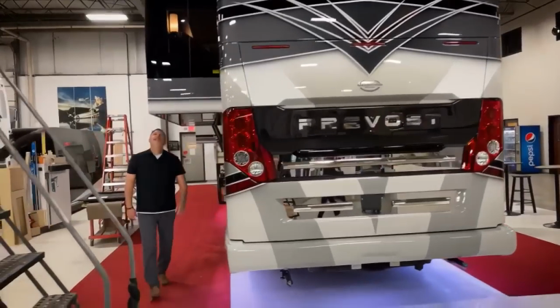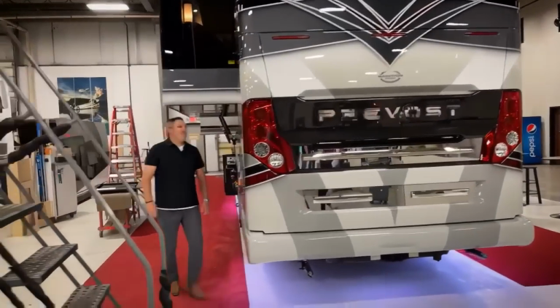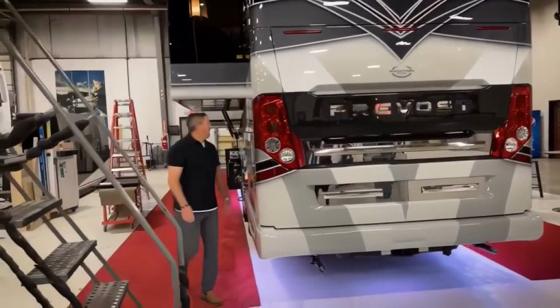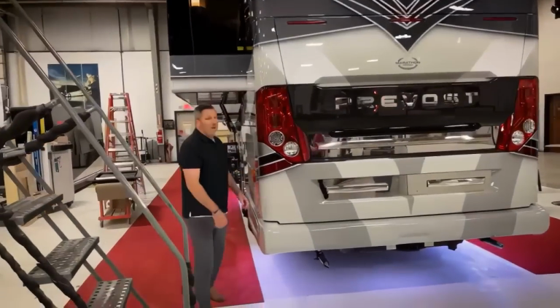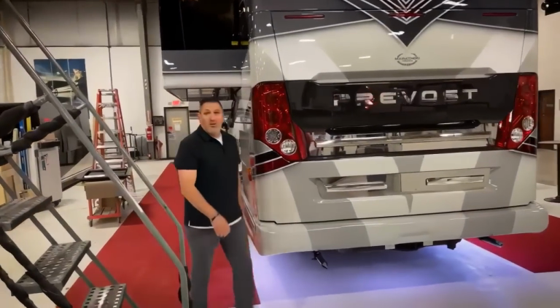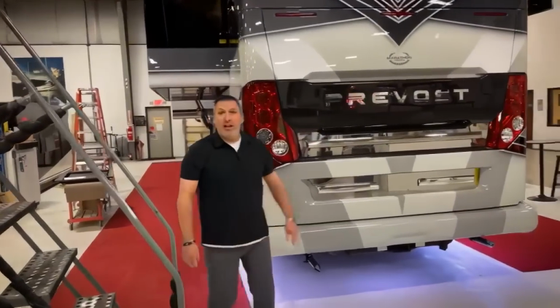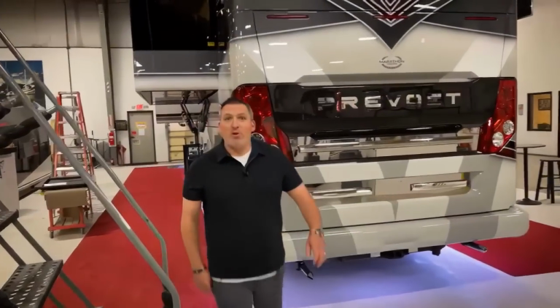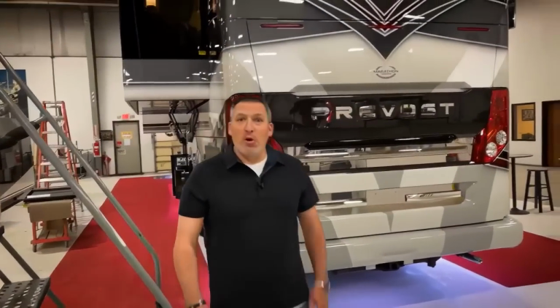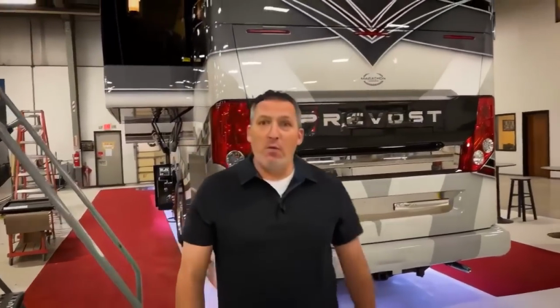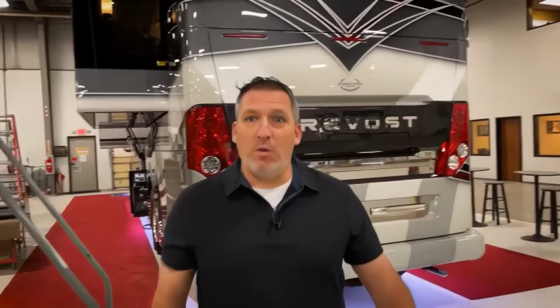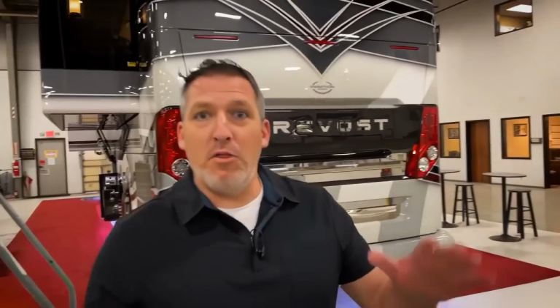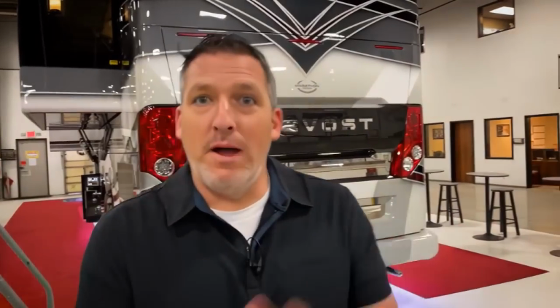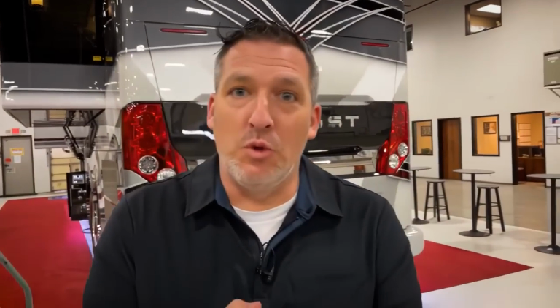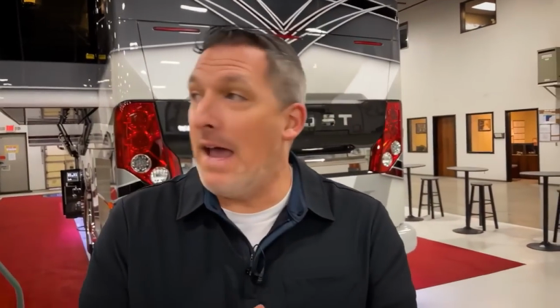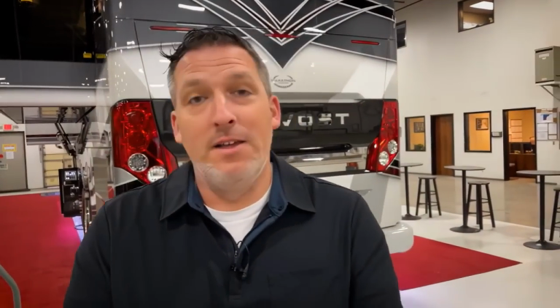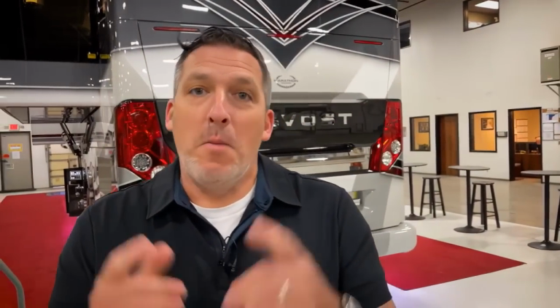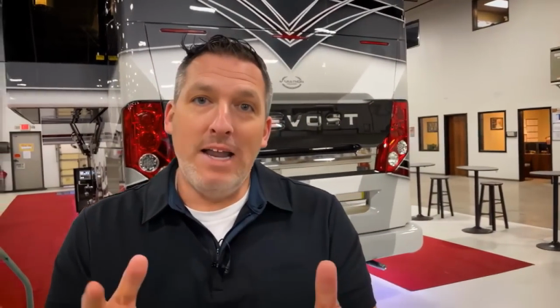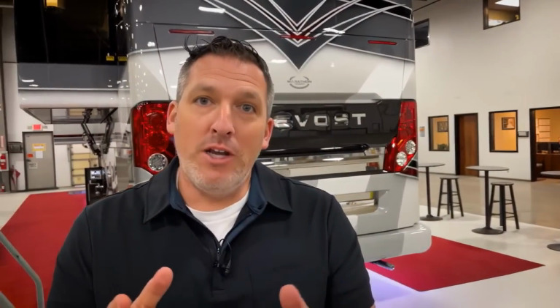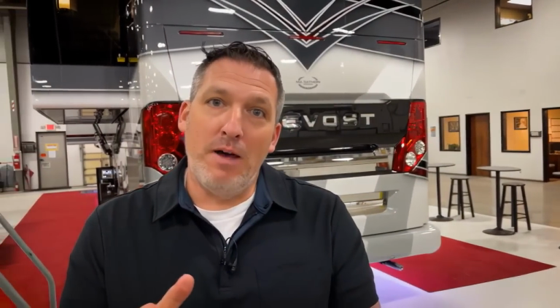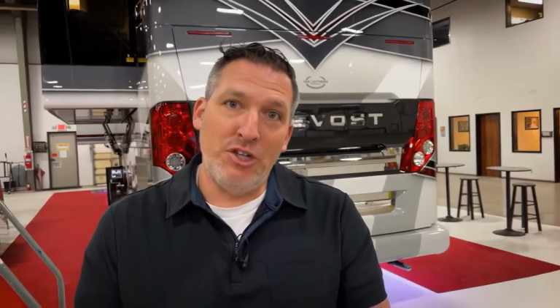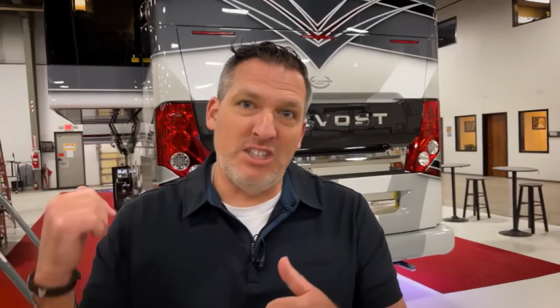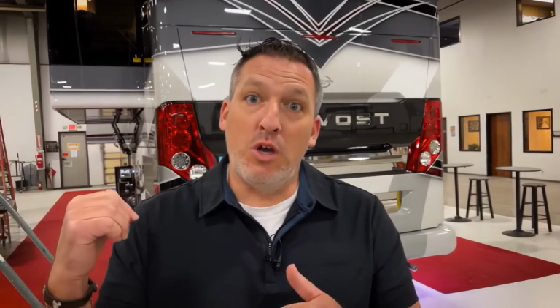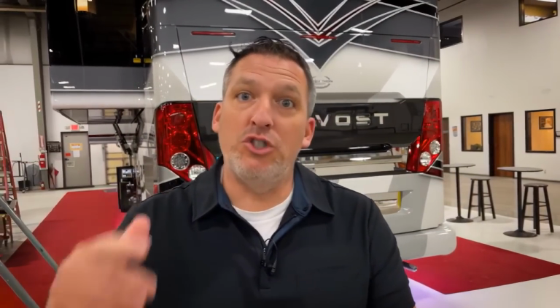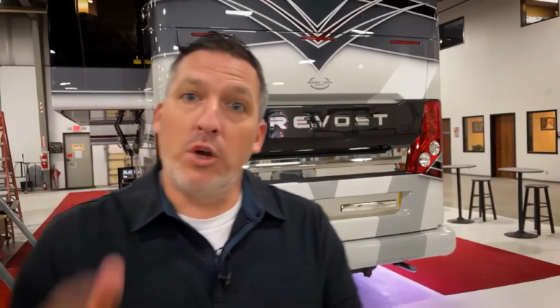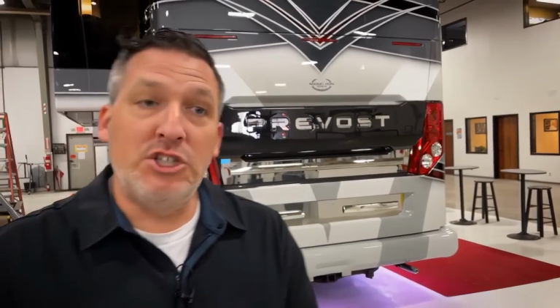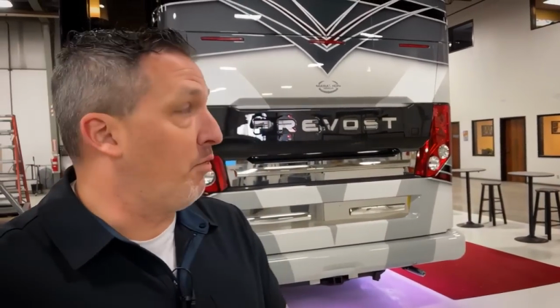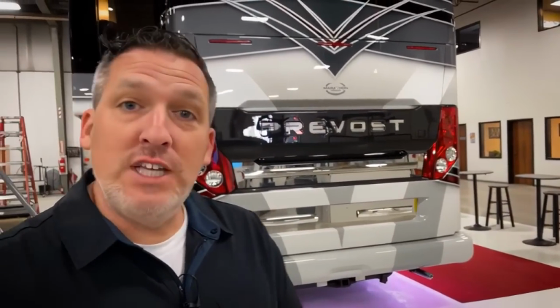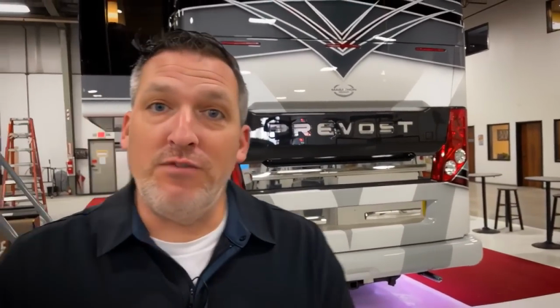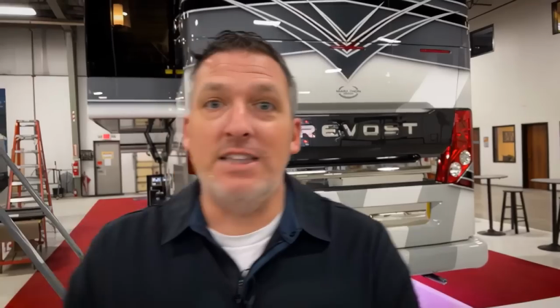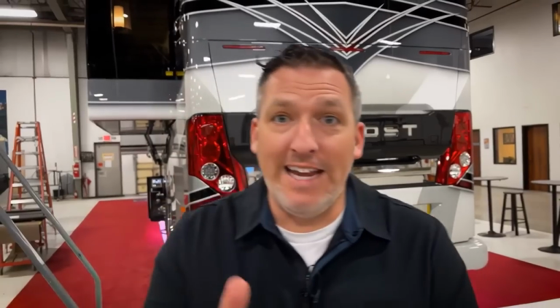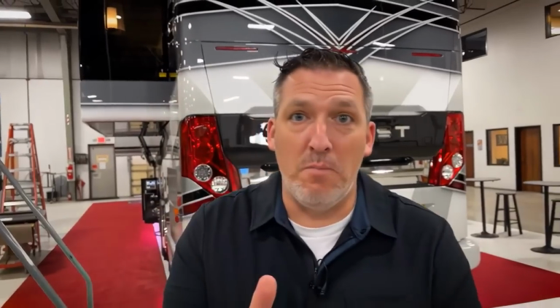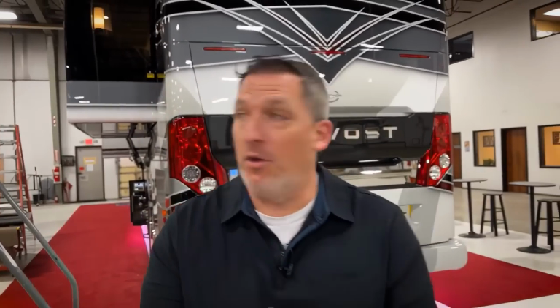Good morning, everyone. Welcome to Marathon Mondays with Mal. Monday morning at the Mothership means a new coach. We're going to check out 1358, the latest from Marathon.